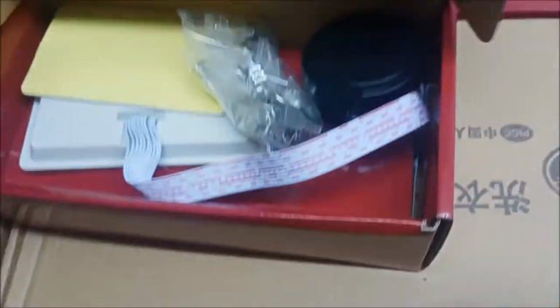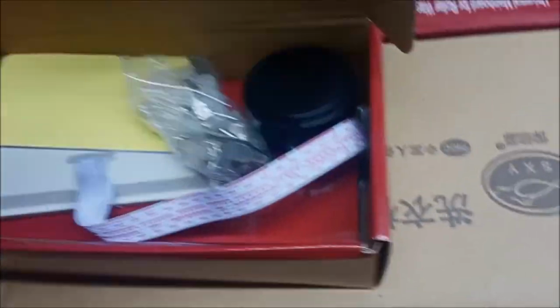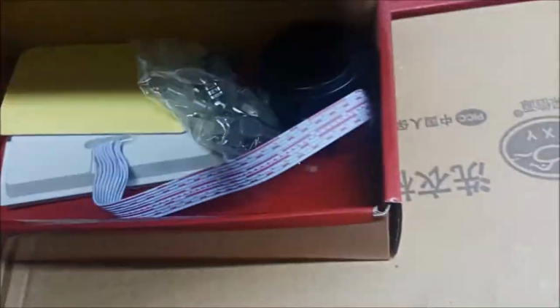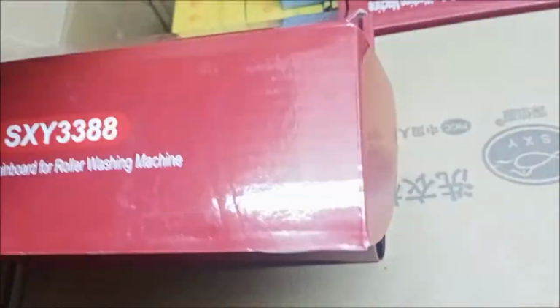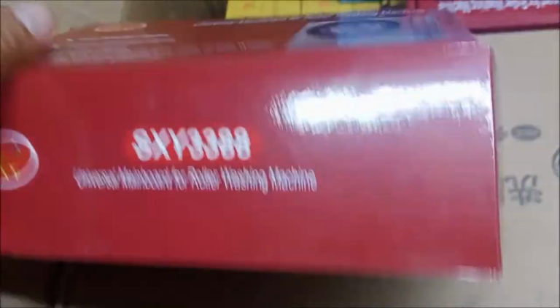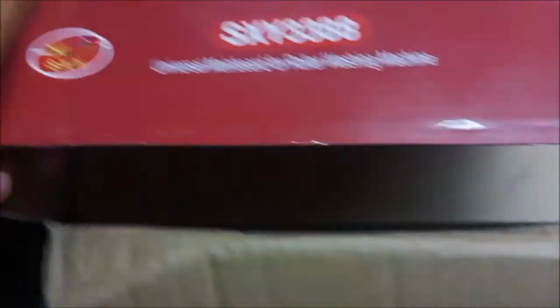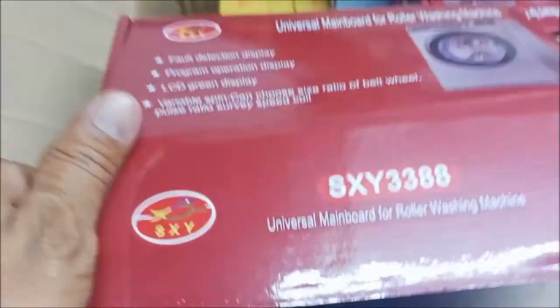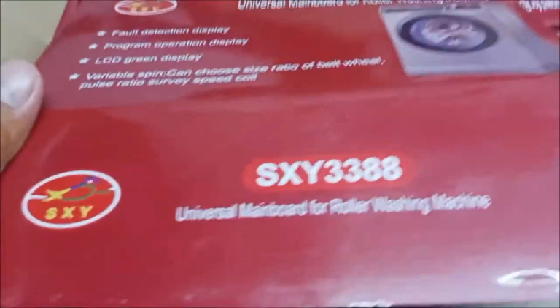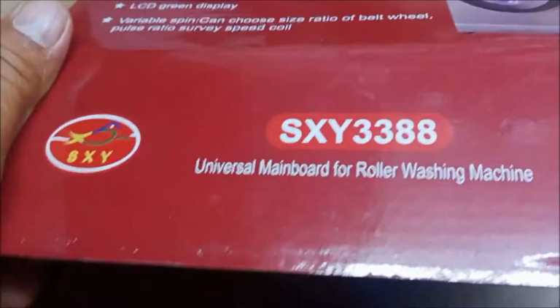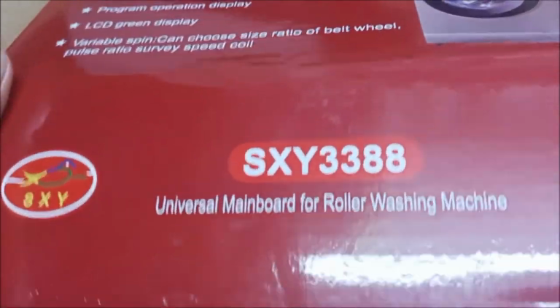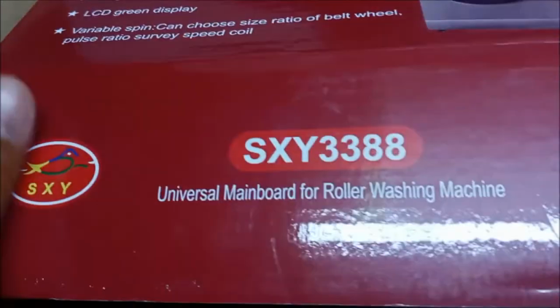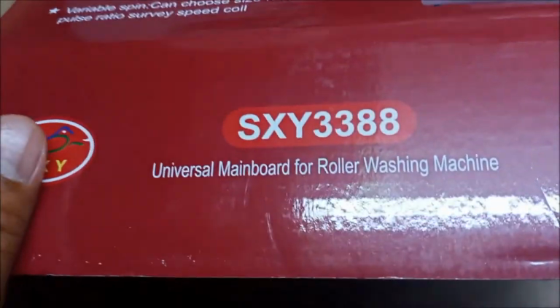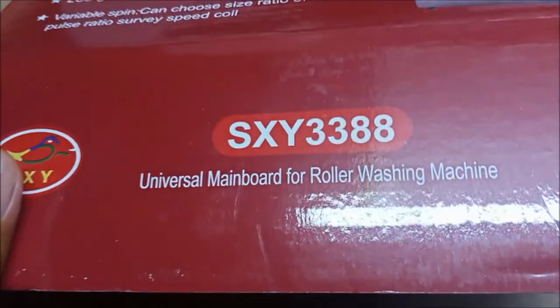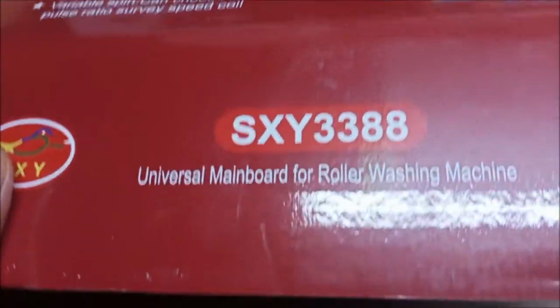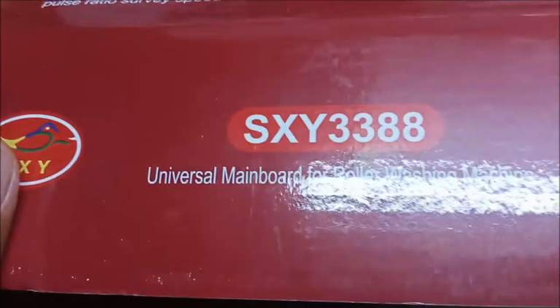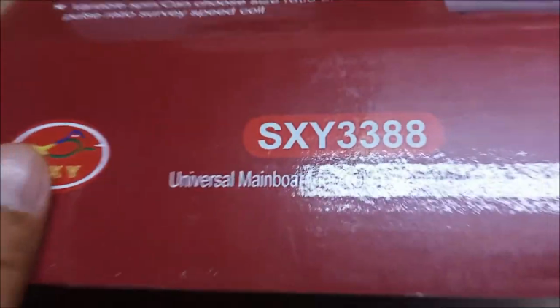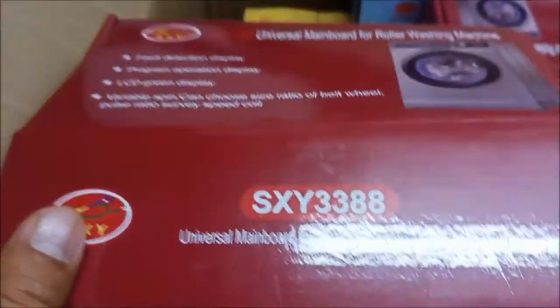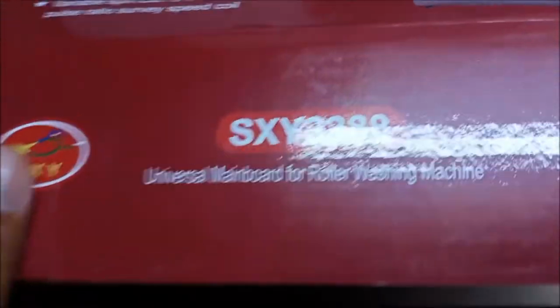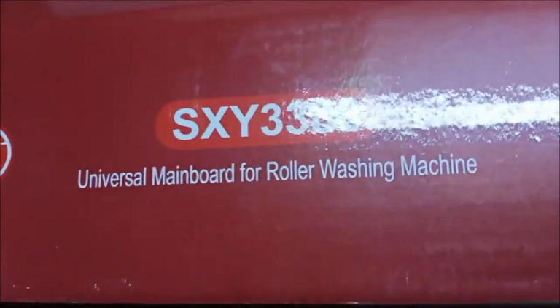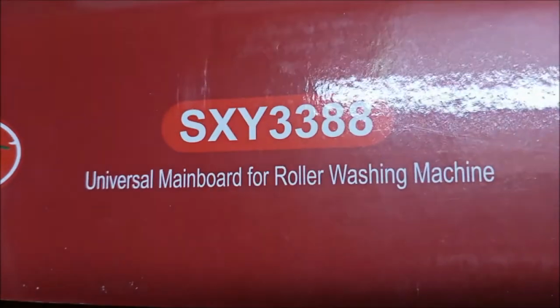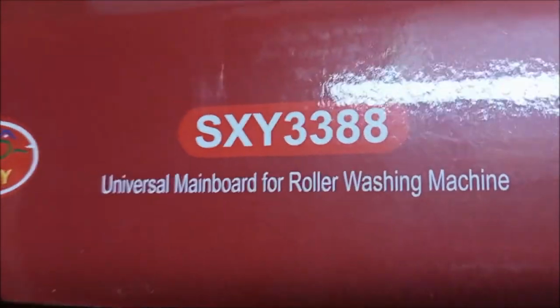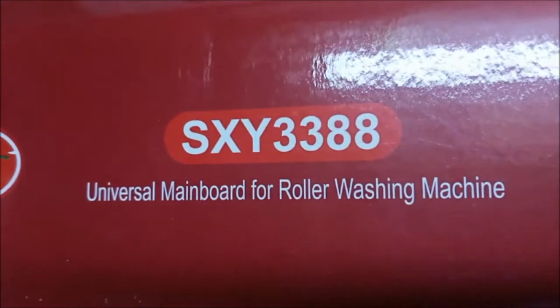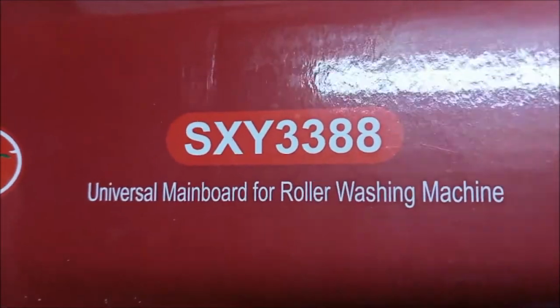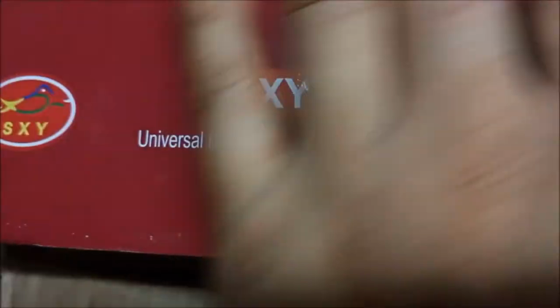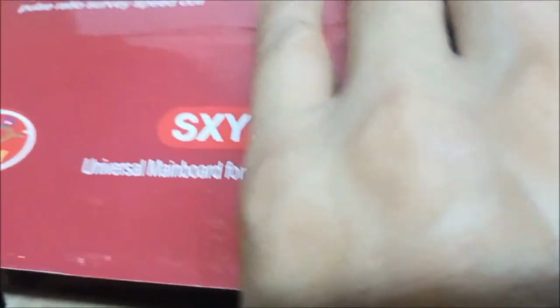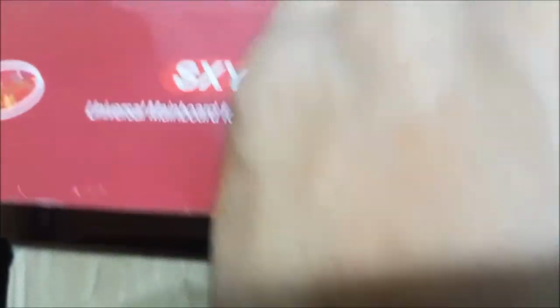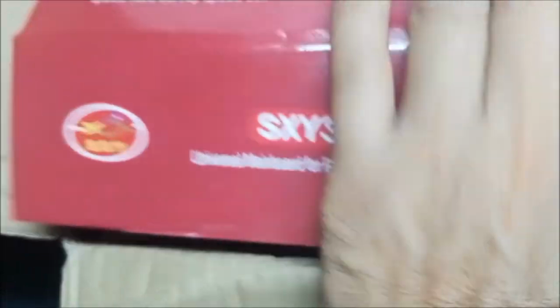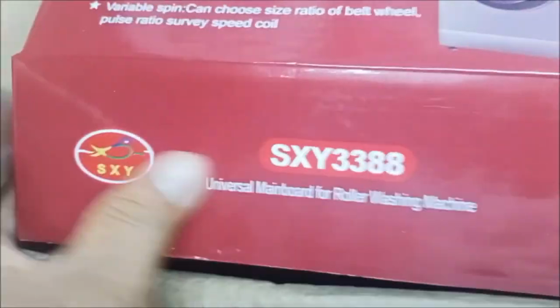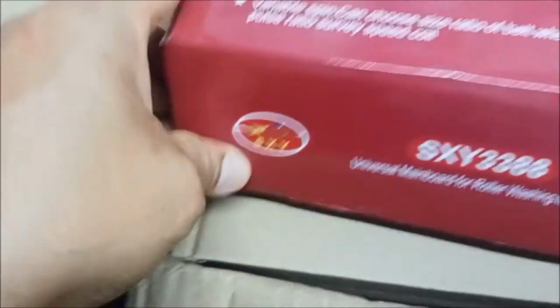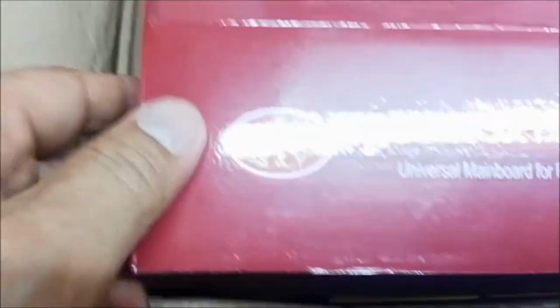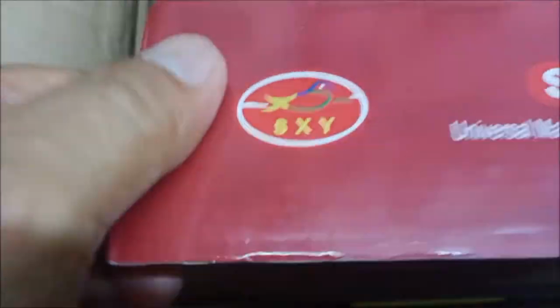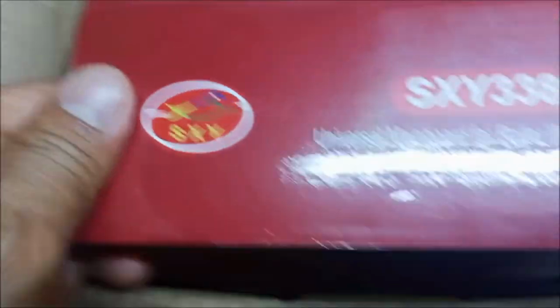So ito po yung pinakabago natin na introduce — yung CXY3T88. A universal mainboard for front load washing machine.